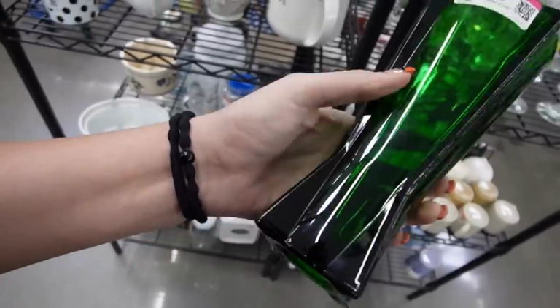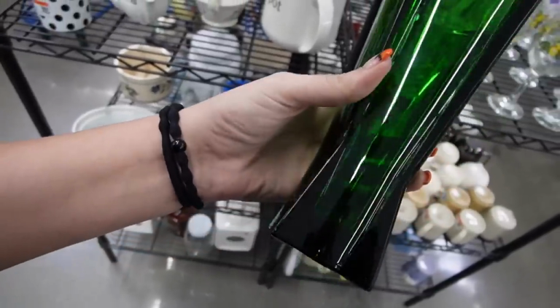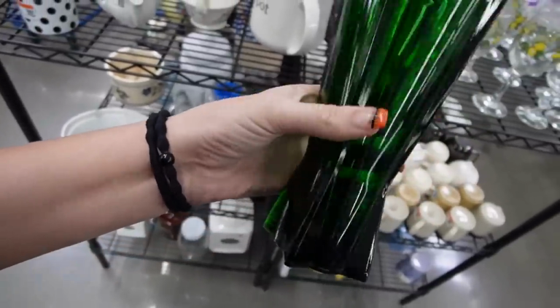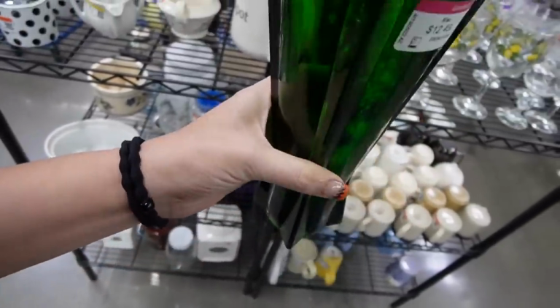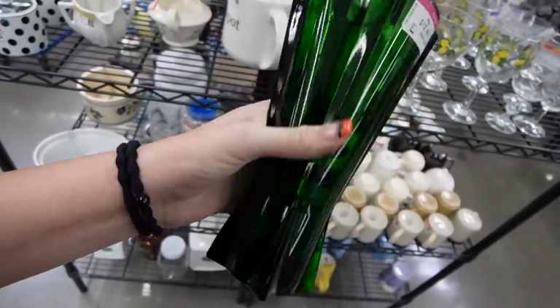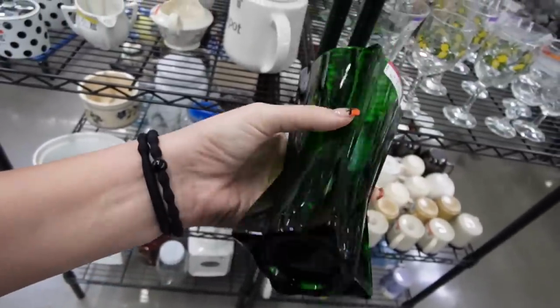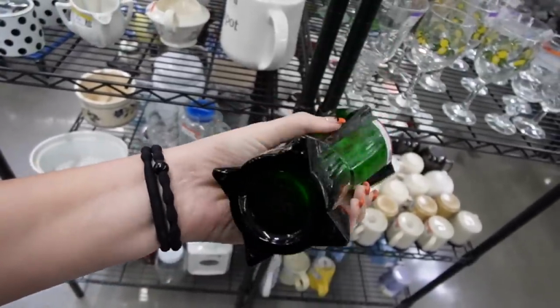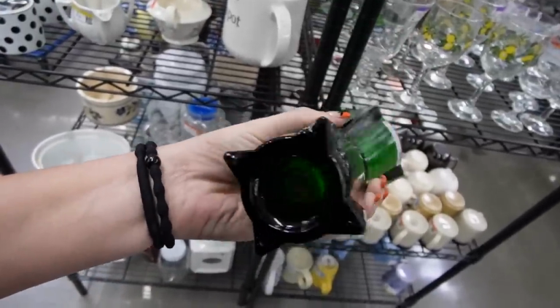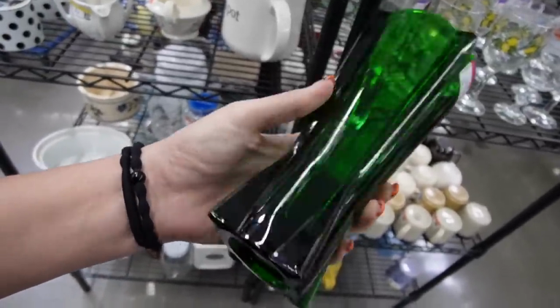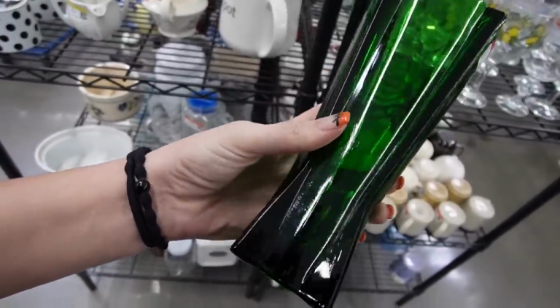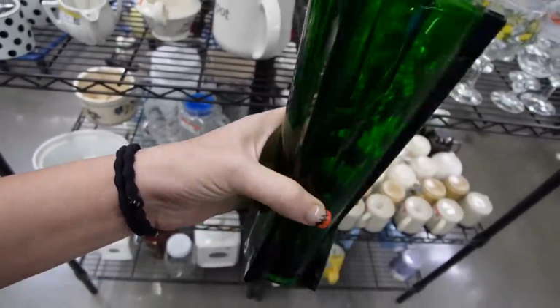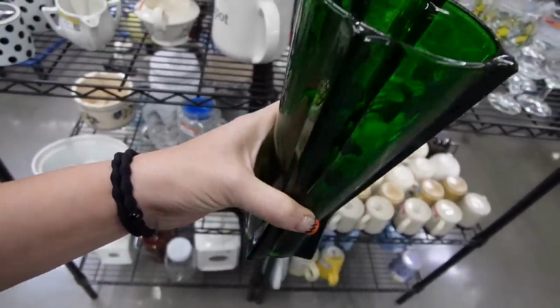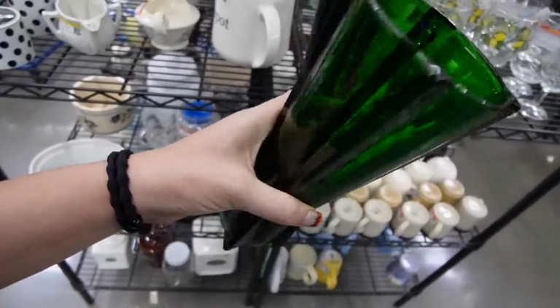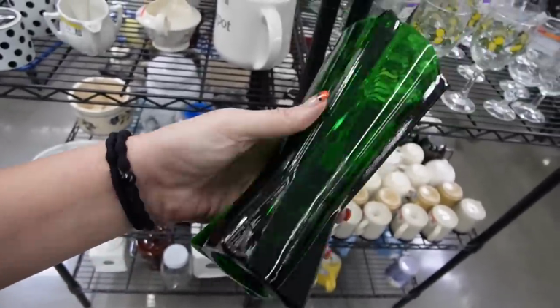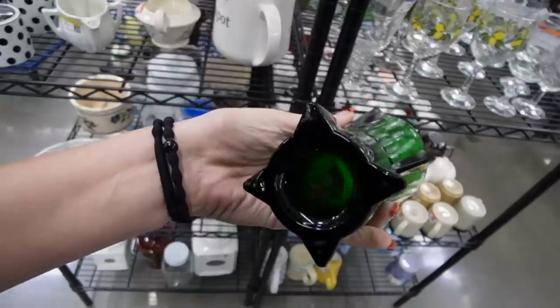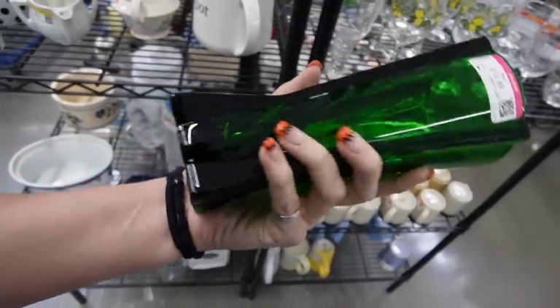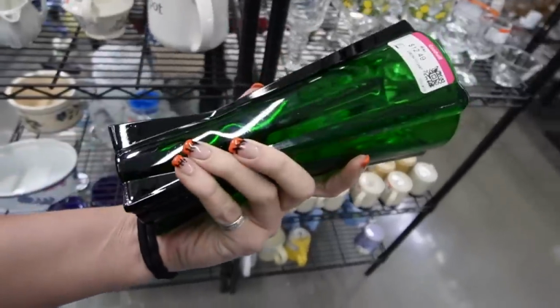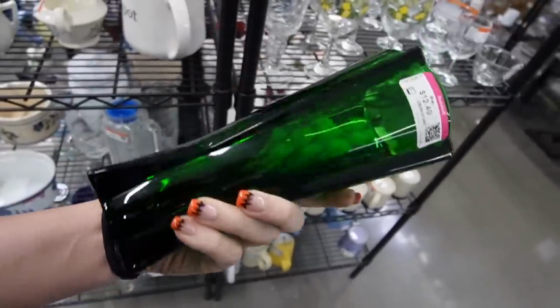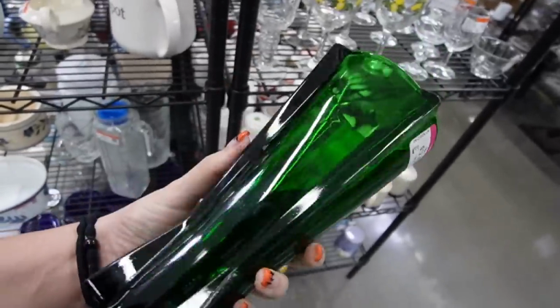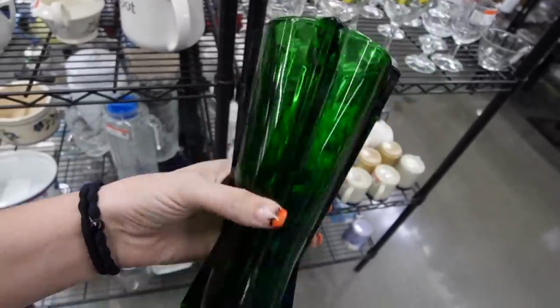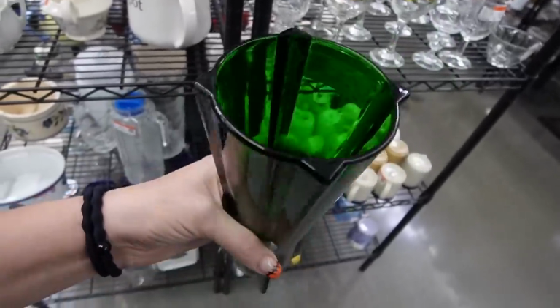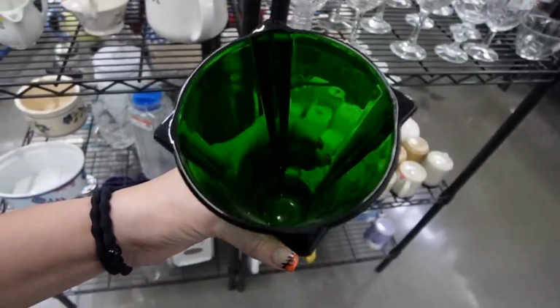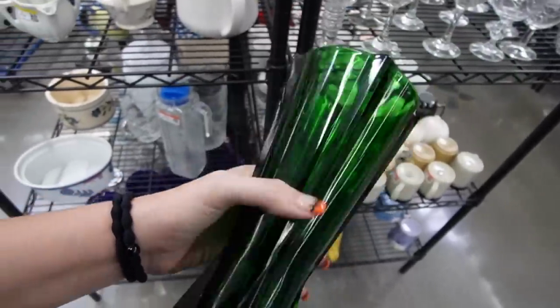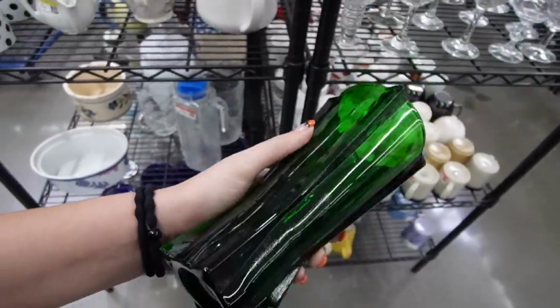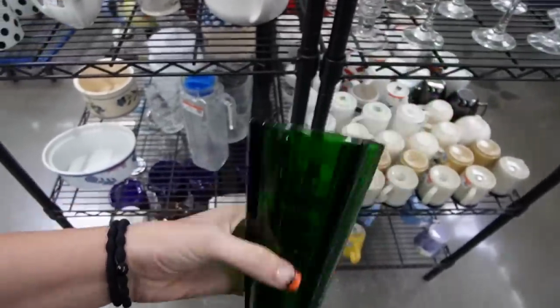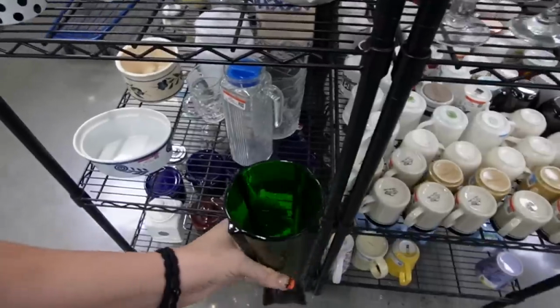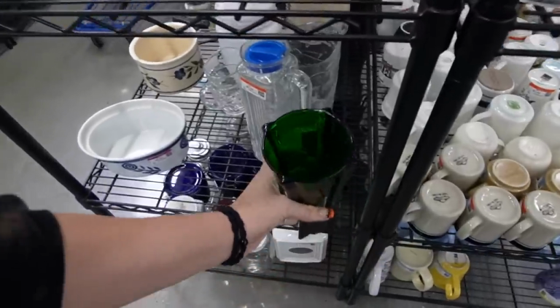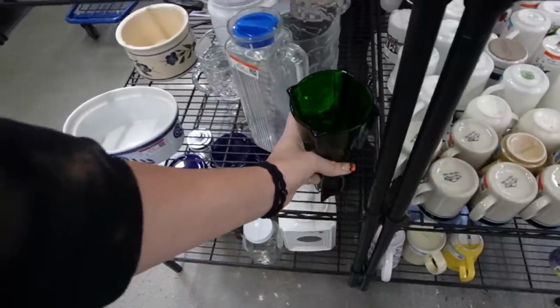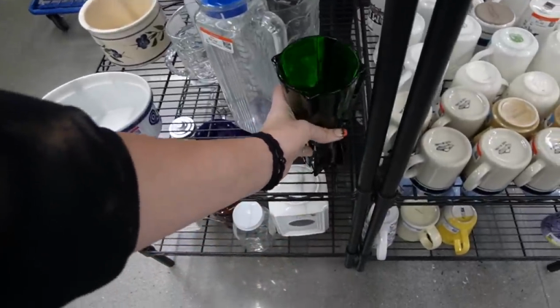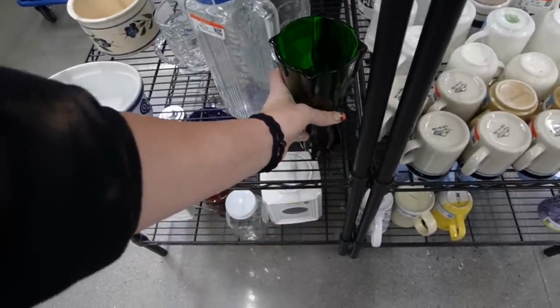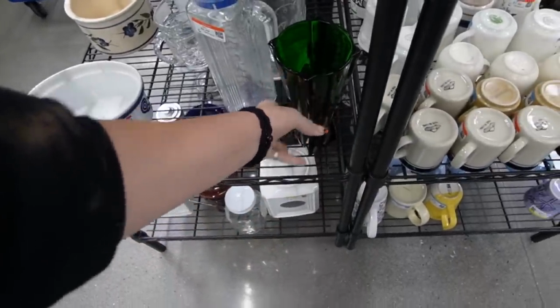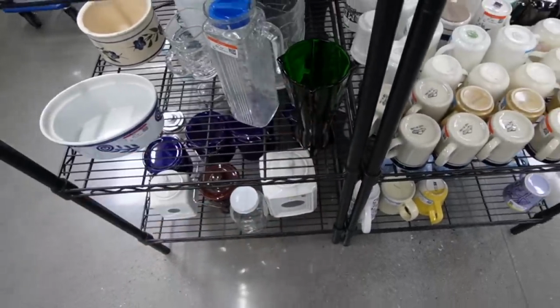I like the shape of that vase. It kind of reminds me of Viking, but I don't think it is. How much is it? $12.50? I'm not going to pay $12.50 on a hunch.